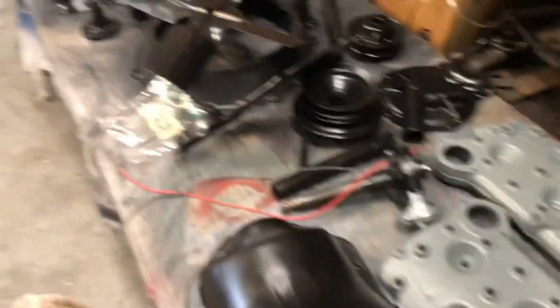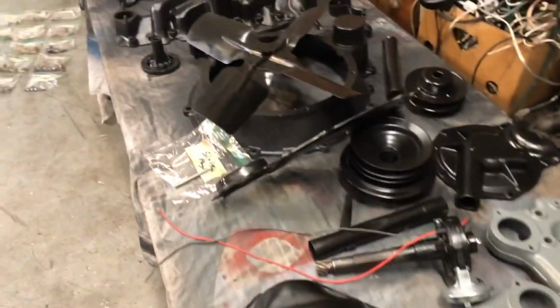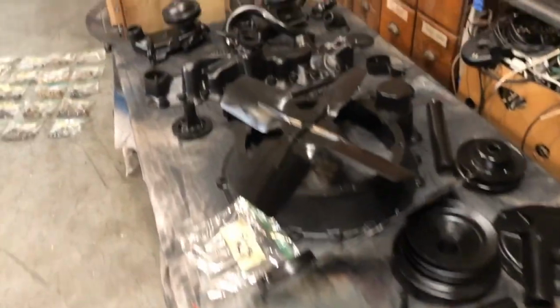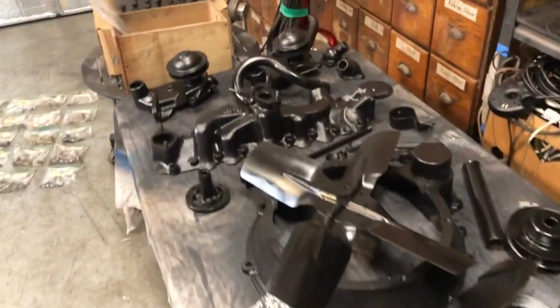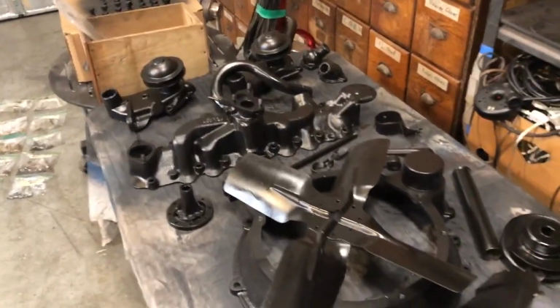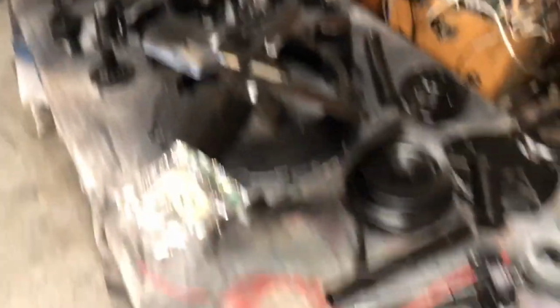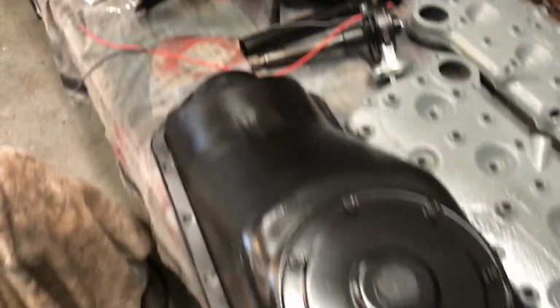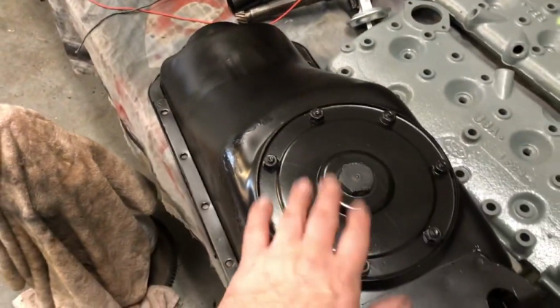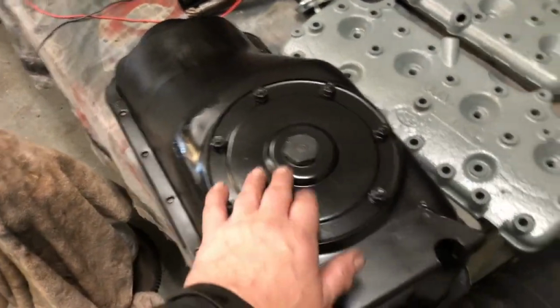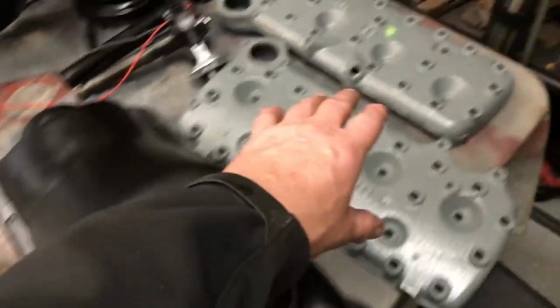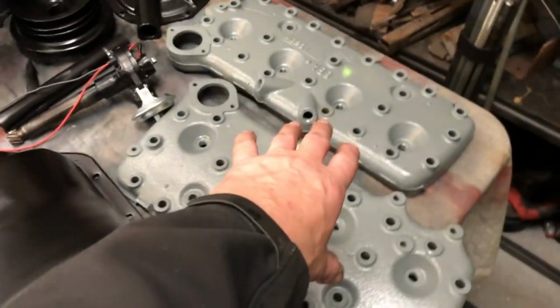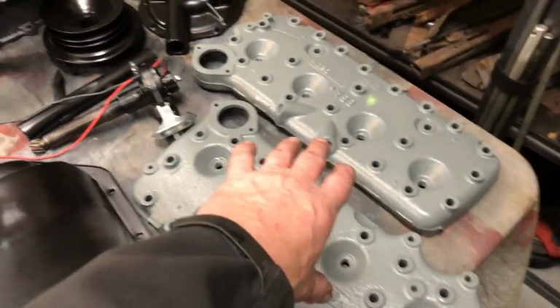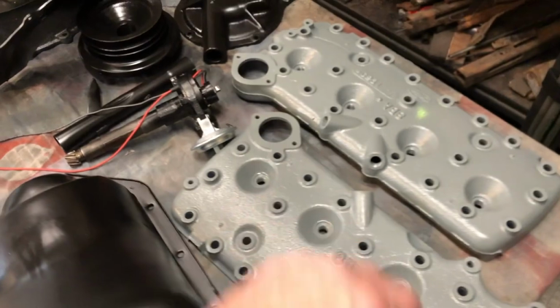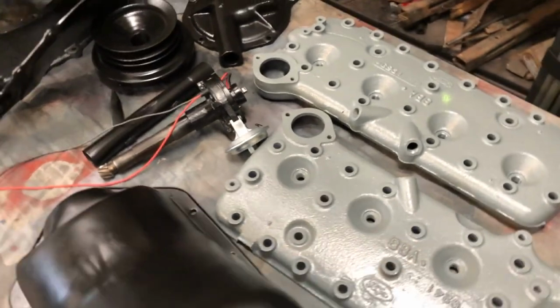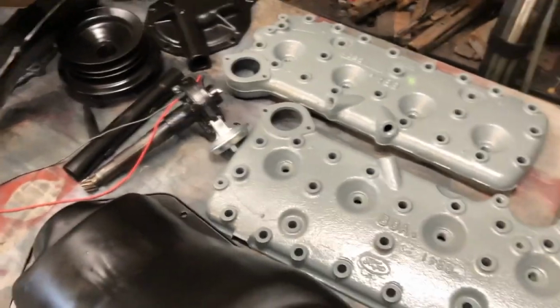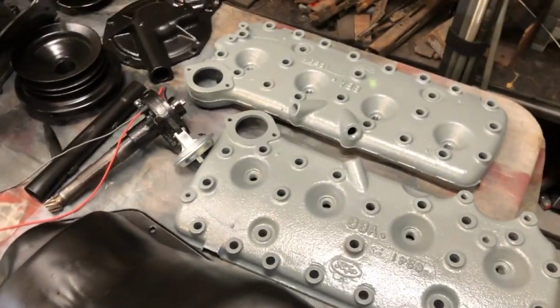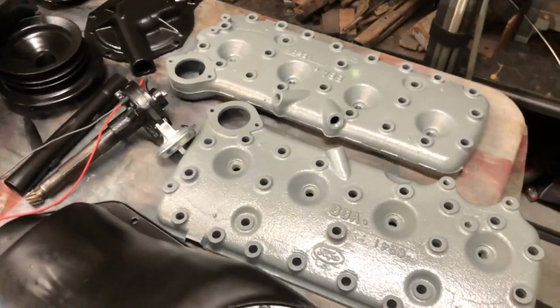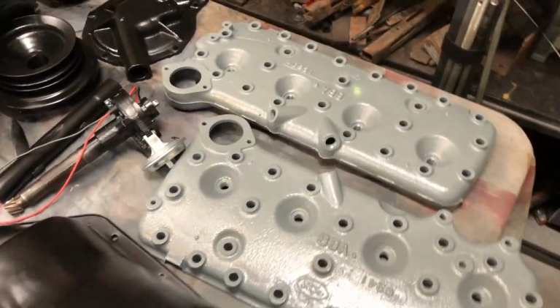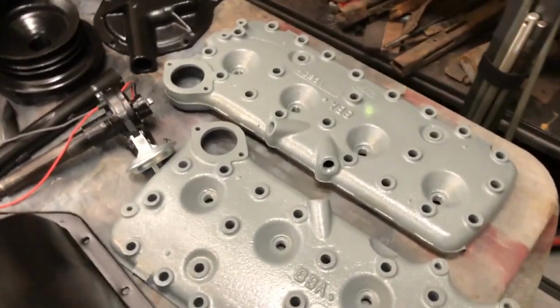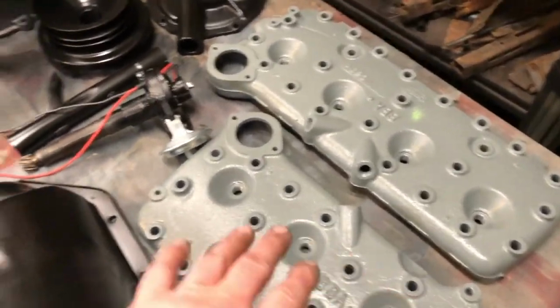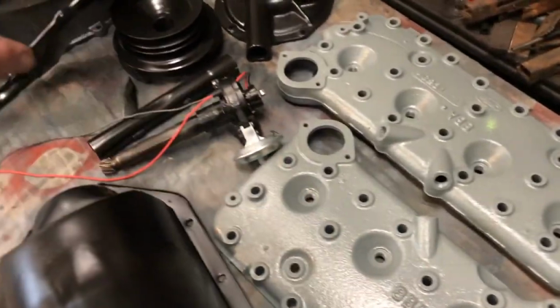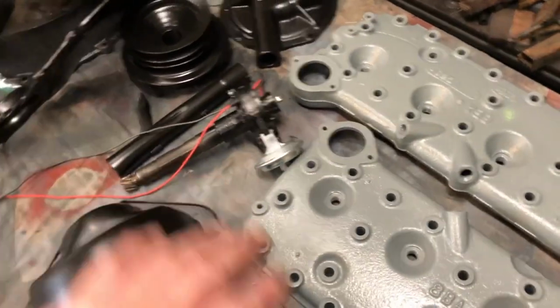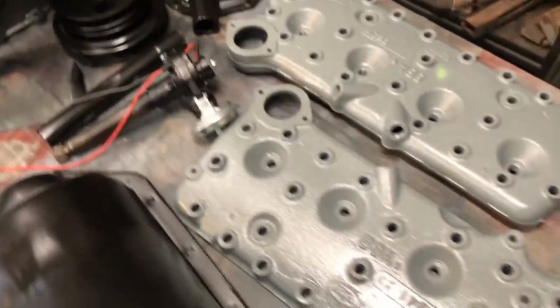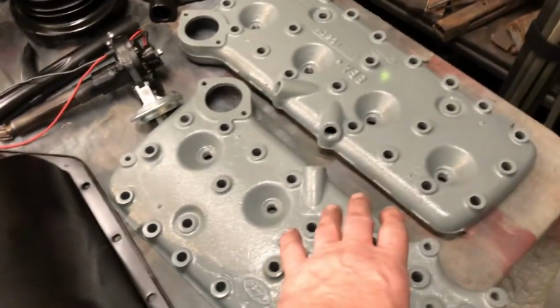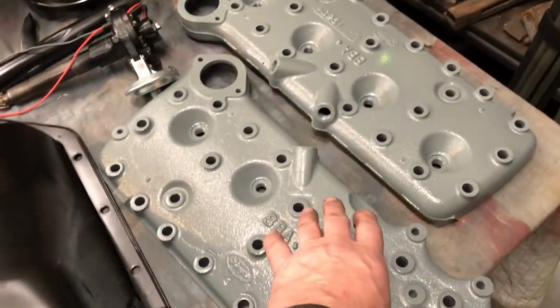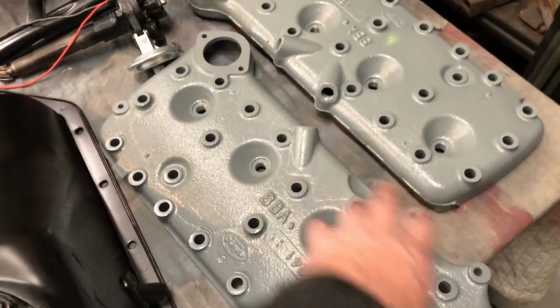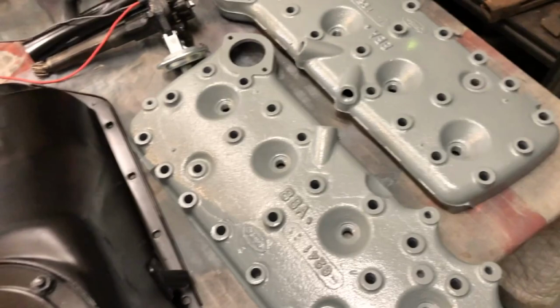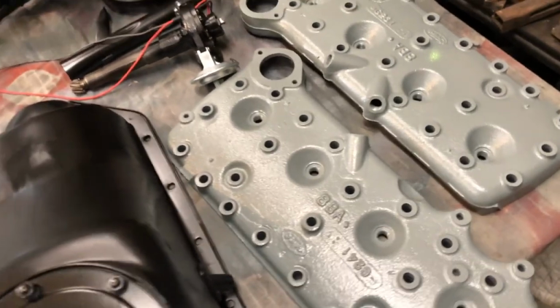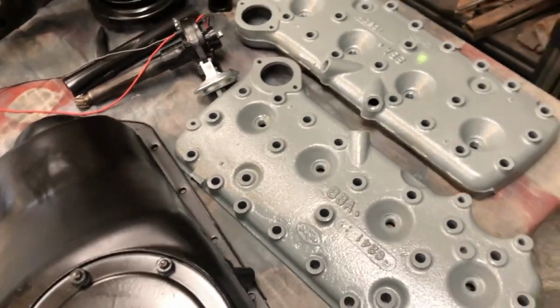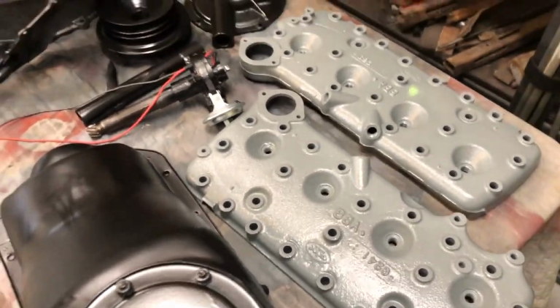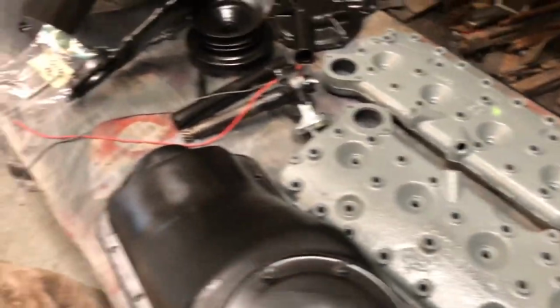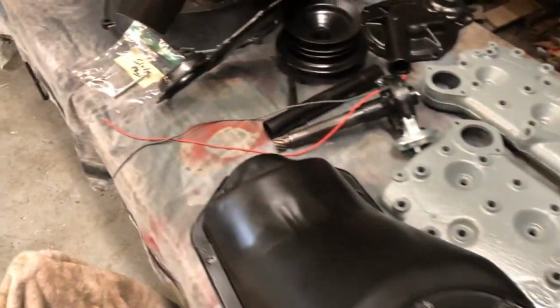I'm doing the engine in black. Got the old pan done. Got the heads painted in a nice cement. The entire engine is going to be in black except for the heads — they're going to be contrasting in a cement gray.